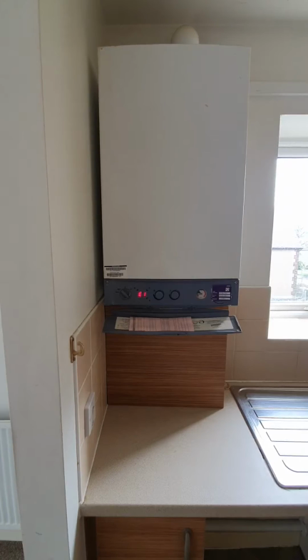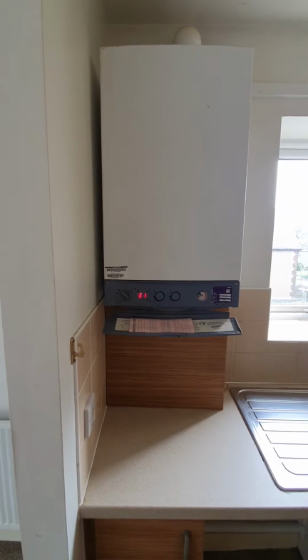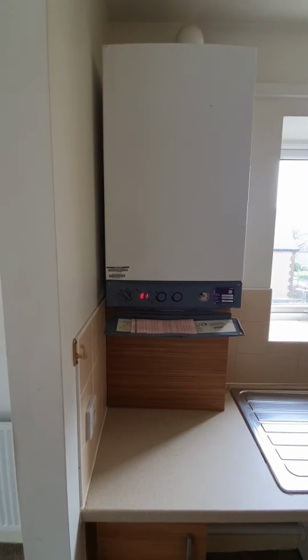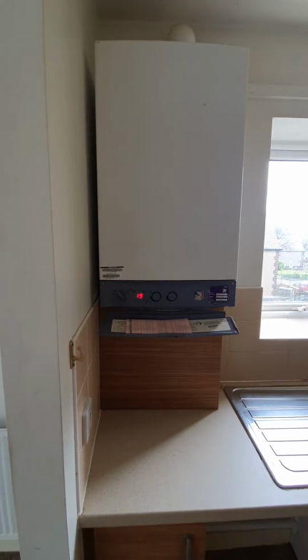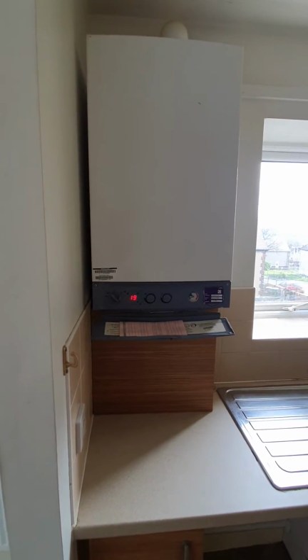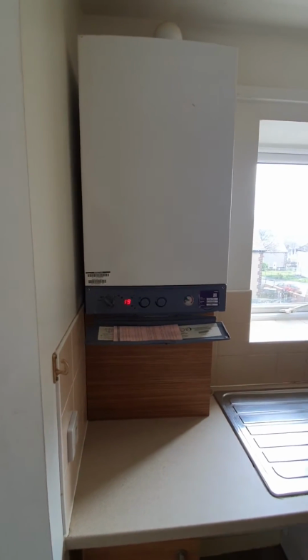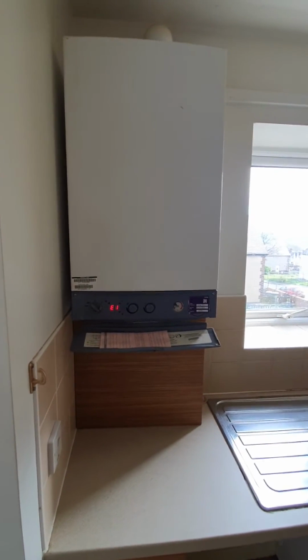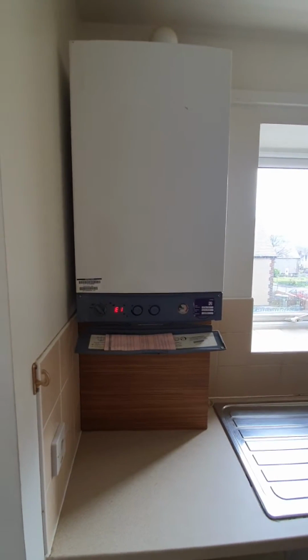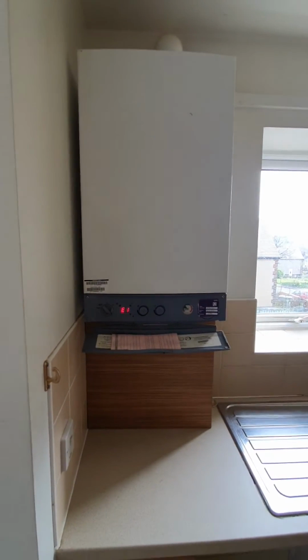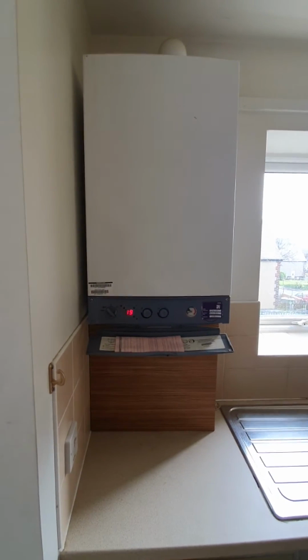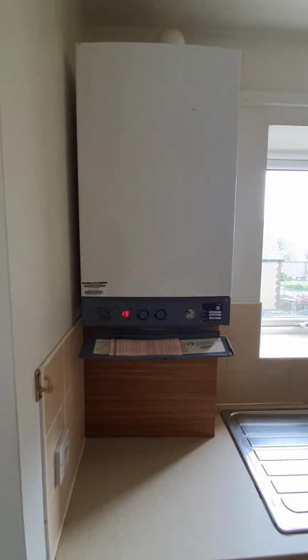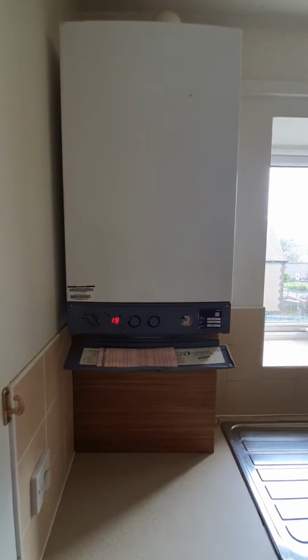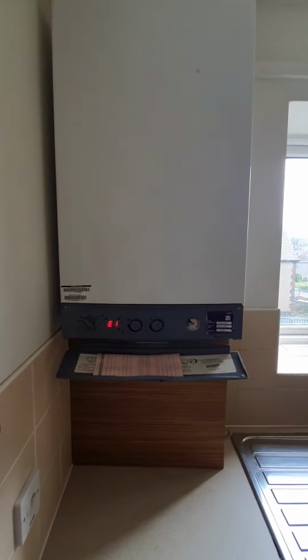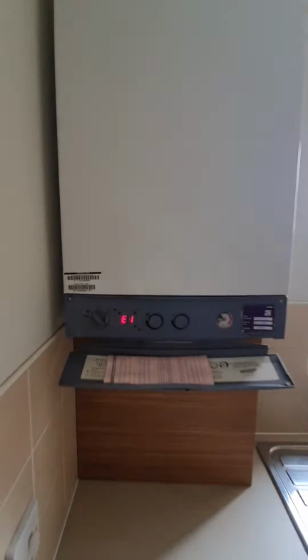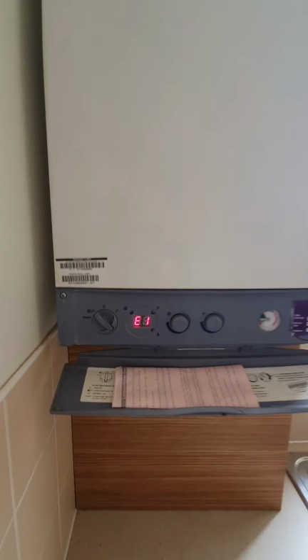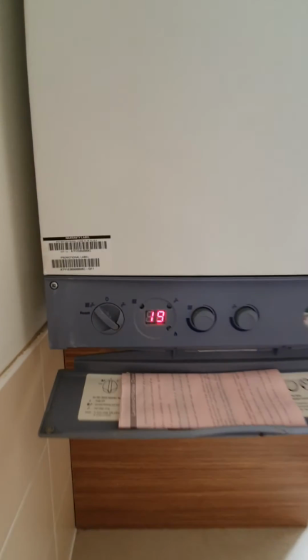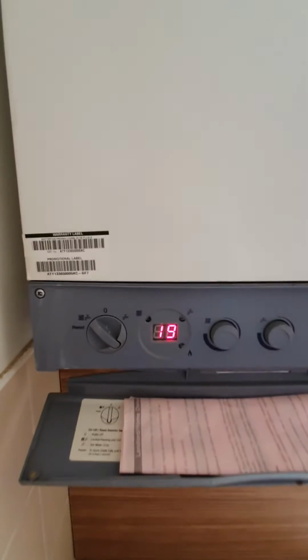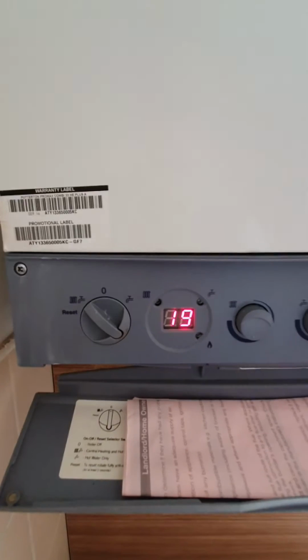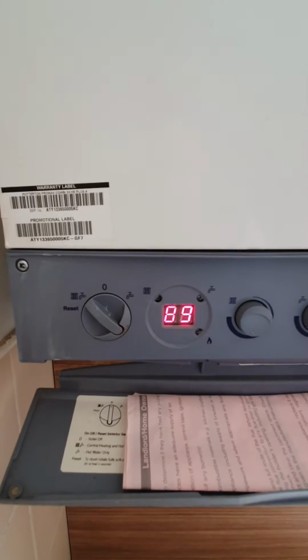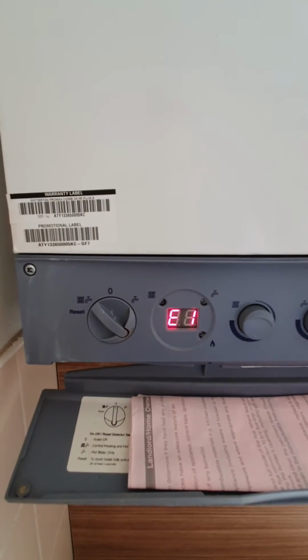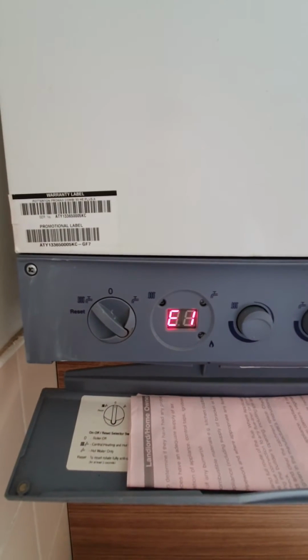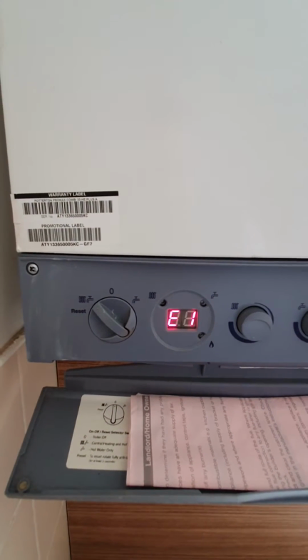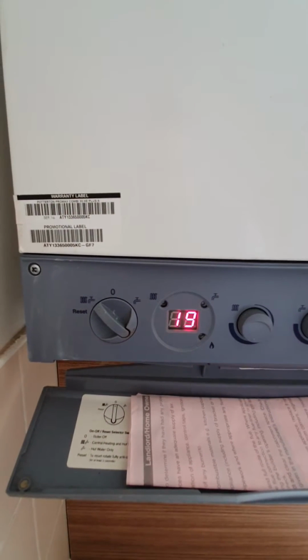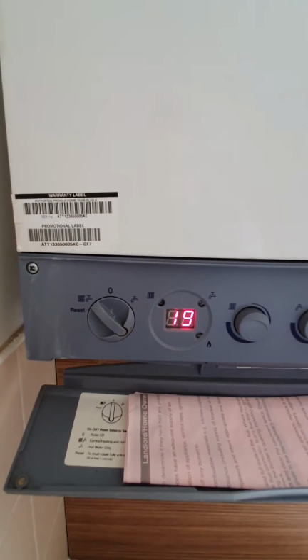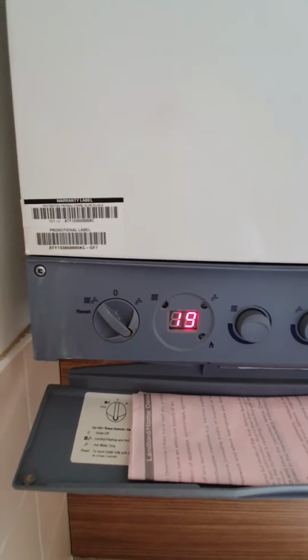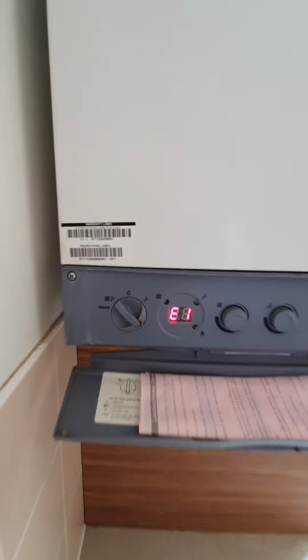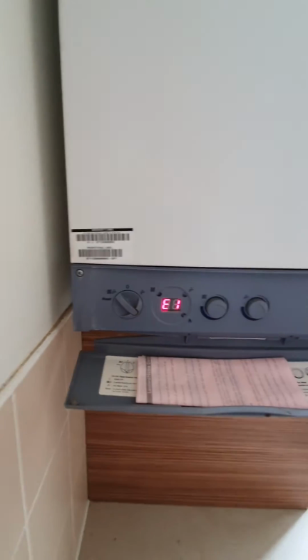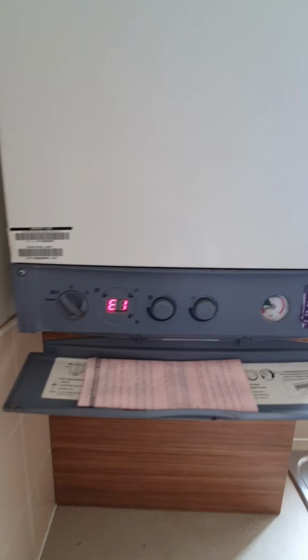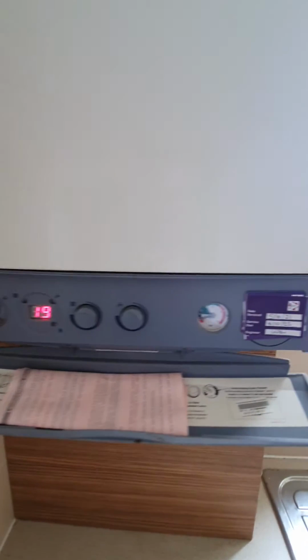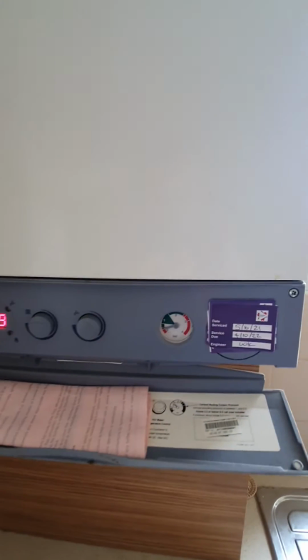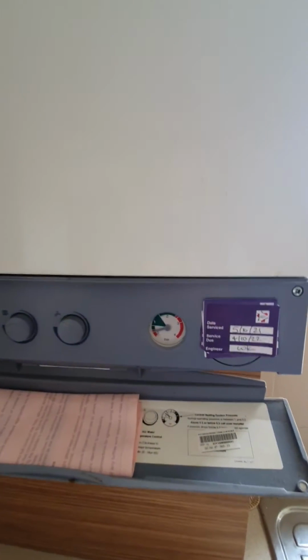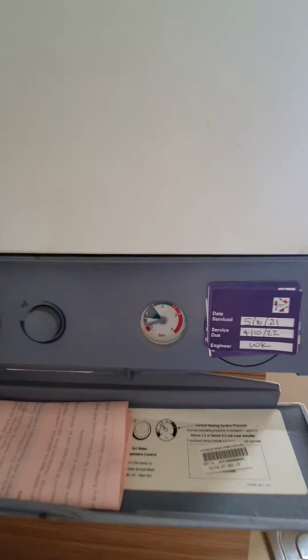Hi, this is John from Pinnacle. One of the issues you may come across in your flats is the boiler fault code E119. This tends to mean you have low pressure on the boiler.